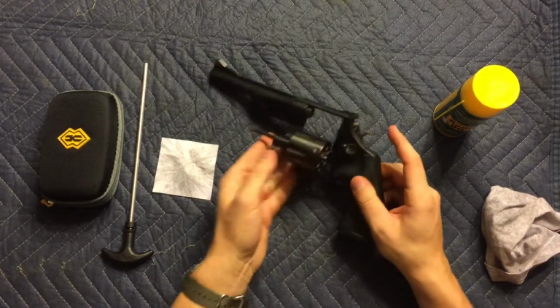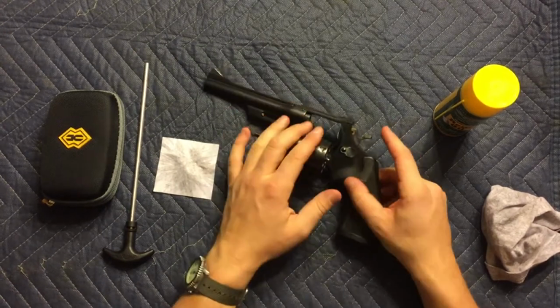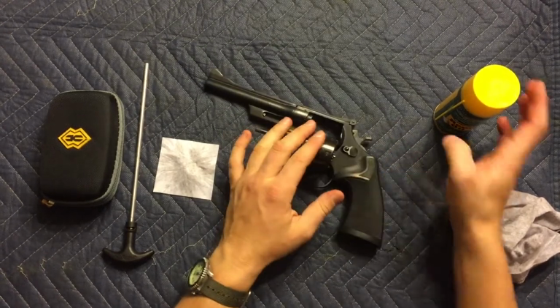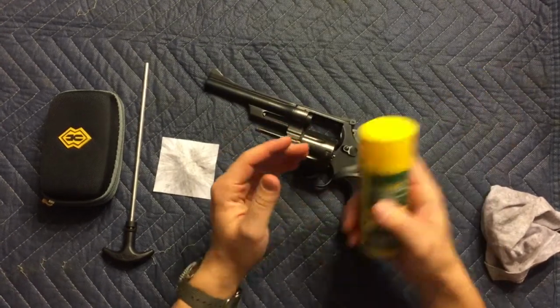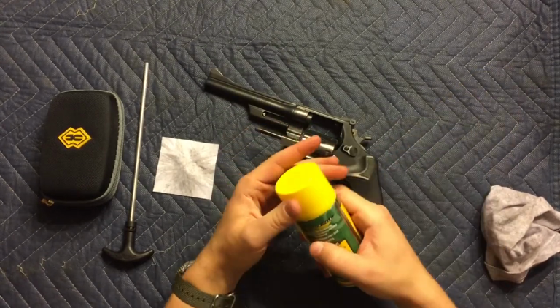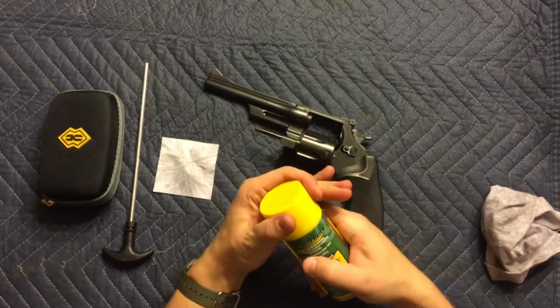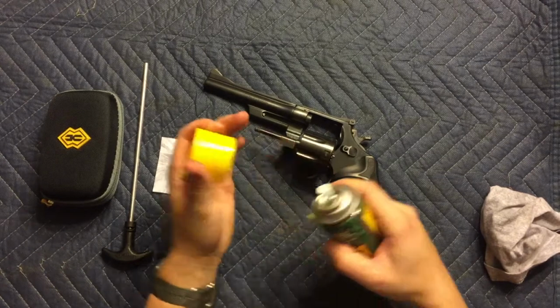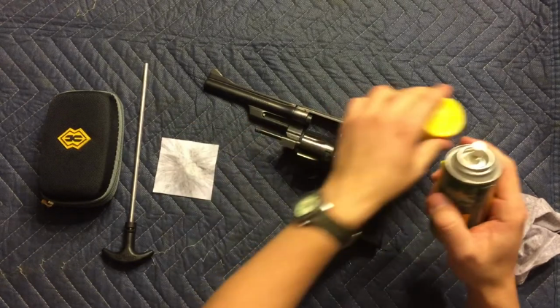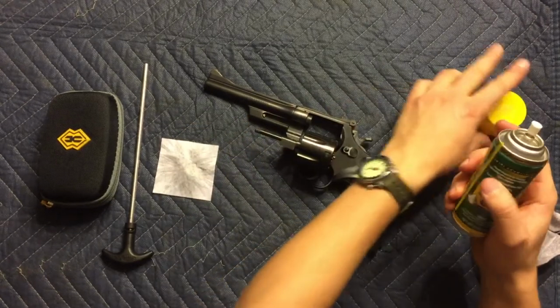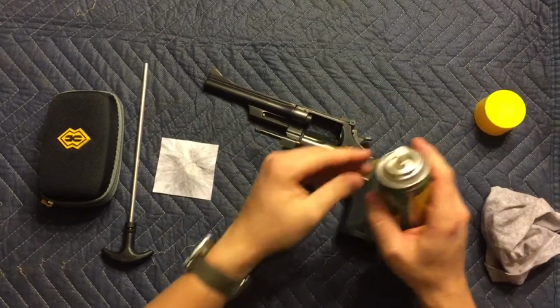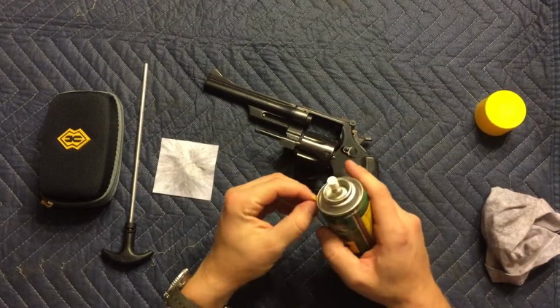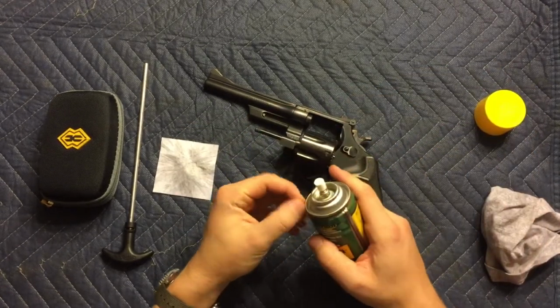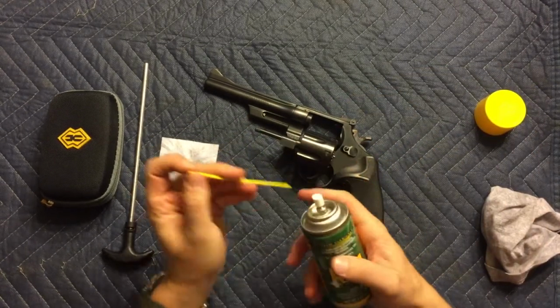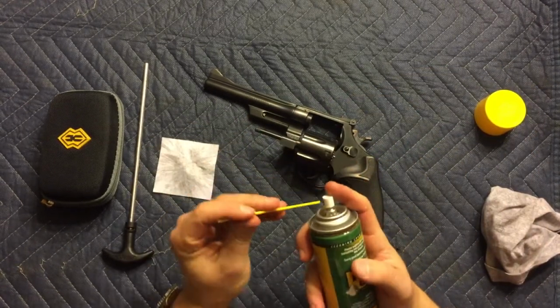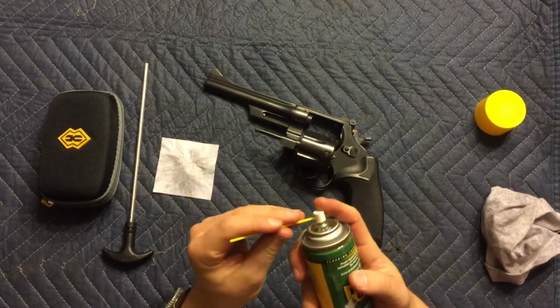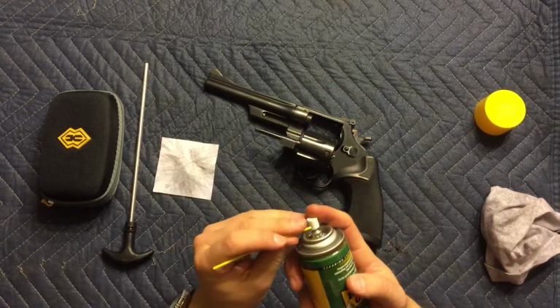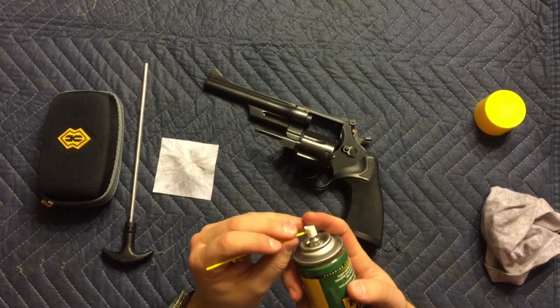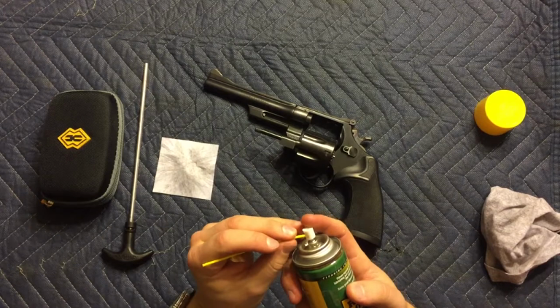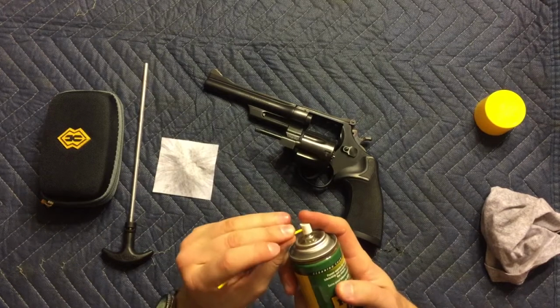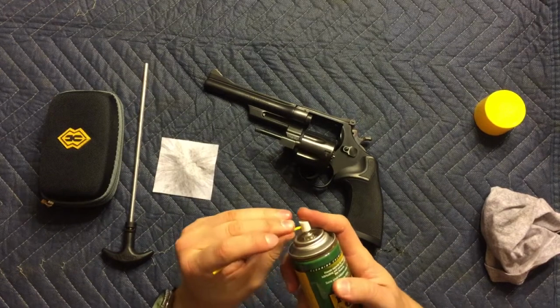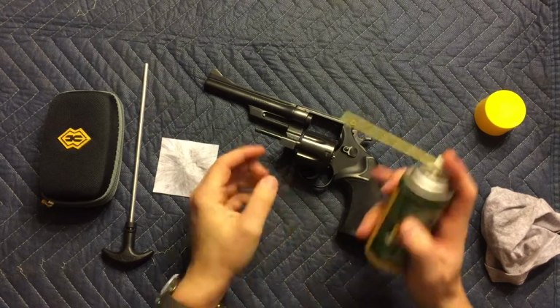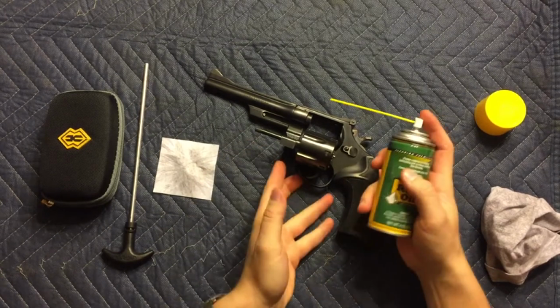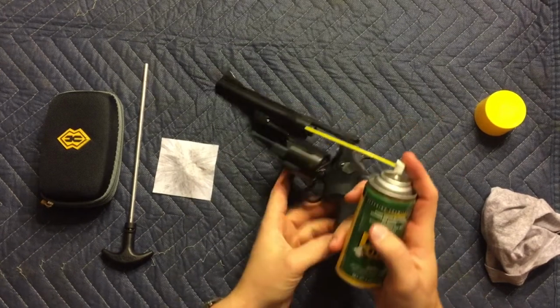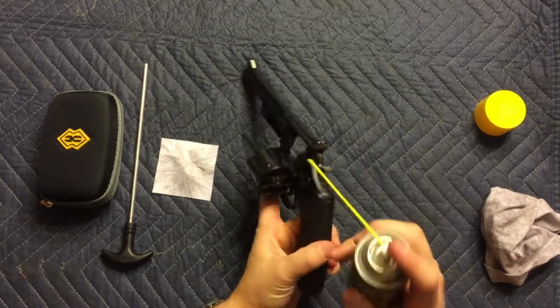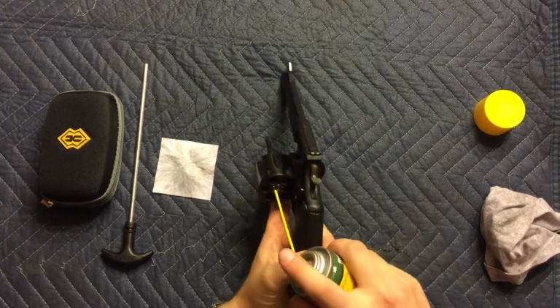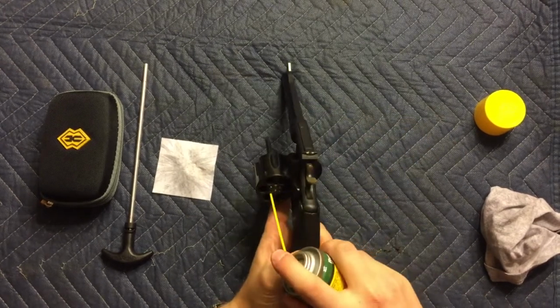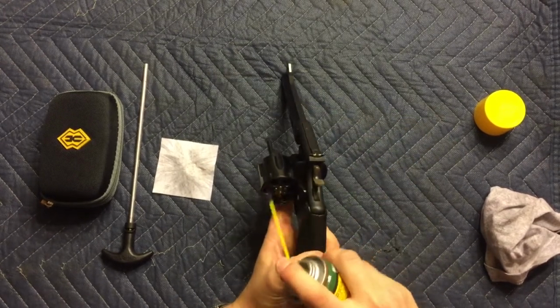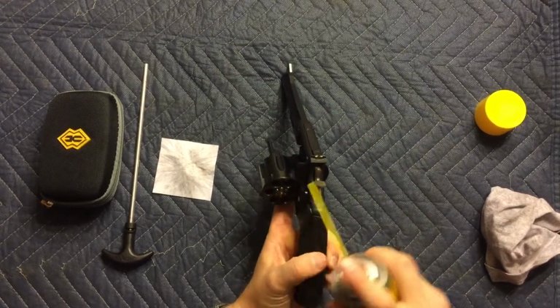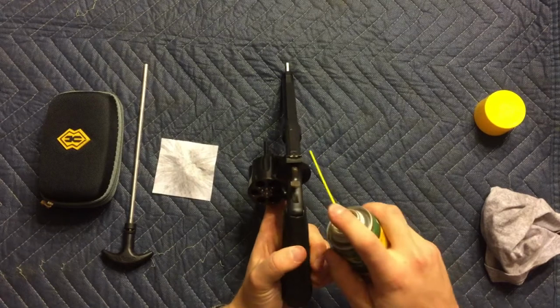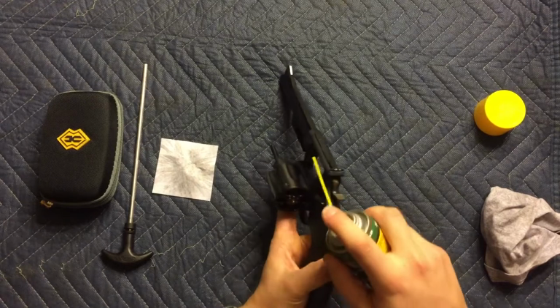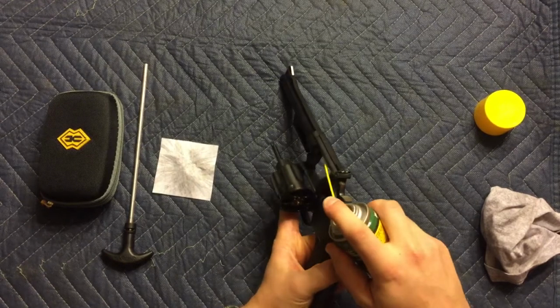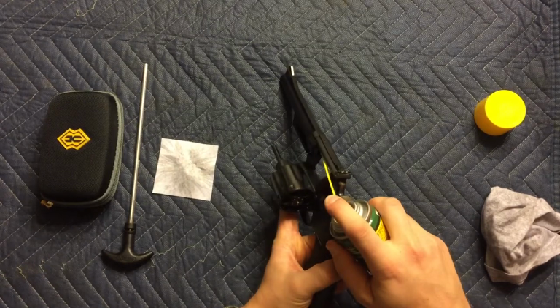Then what you'll want to do is get some gun oil. I like this REM oil because it's in a nice easy container and it sprays out of this little straw that you can just shoot right down where it needs to go. So I'll shoot some in there and shoot a little bit down the barrel.